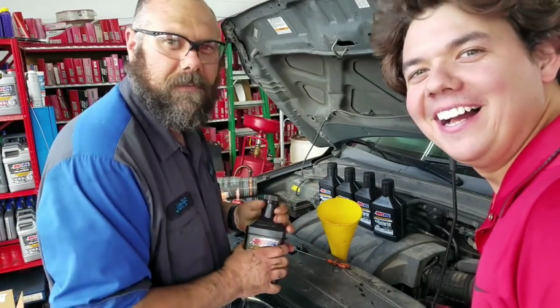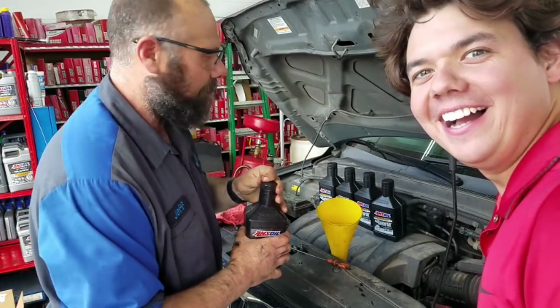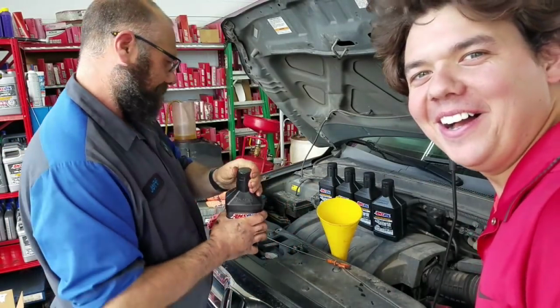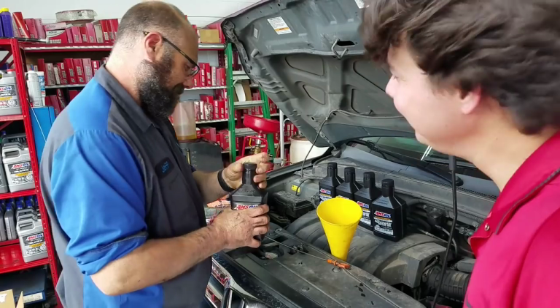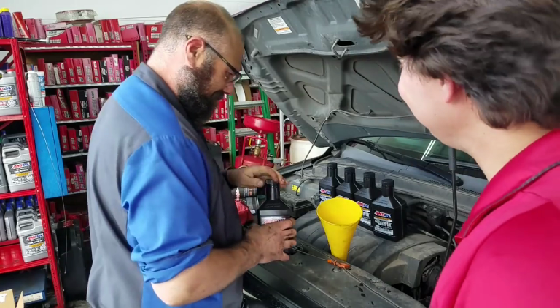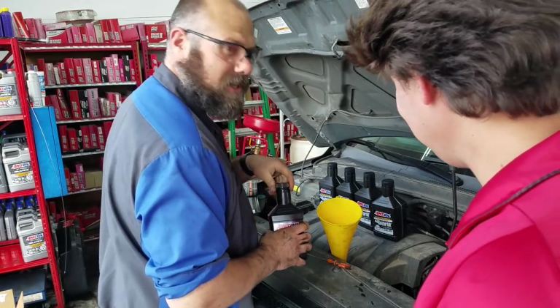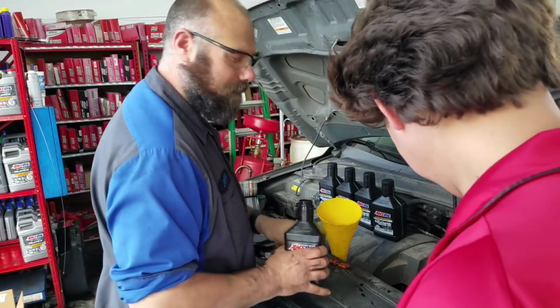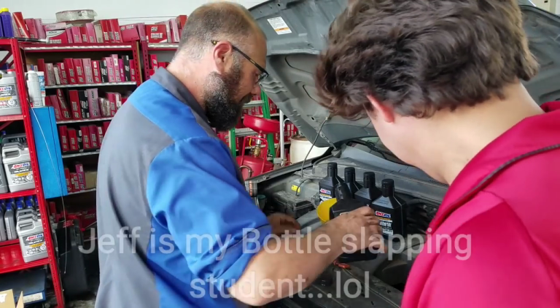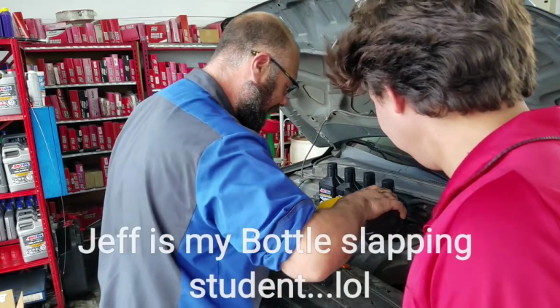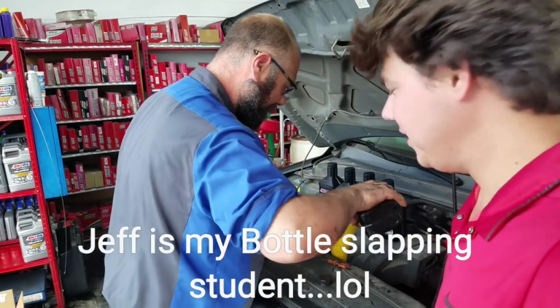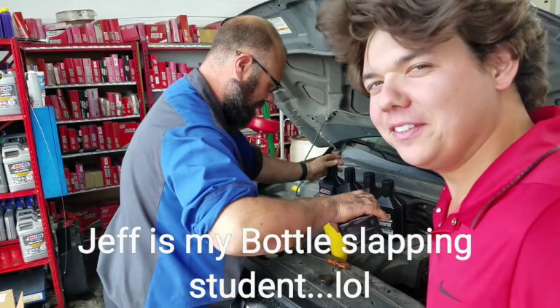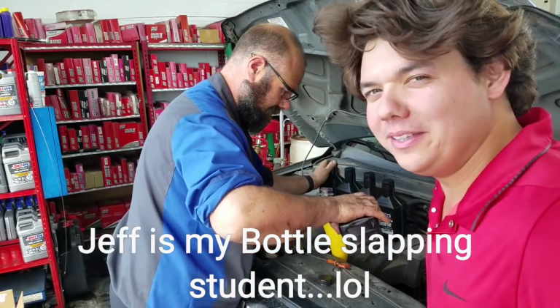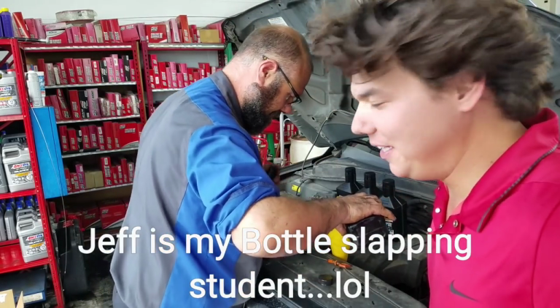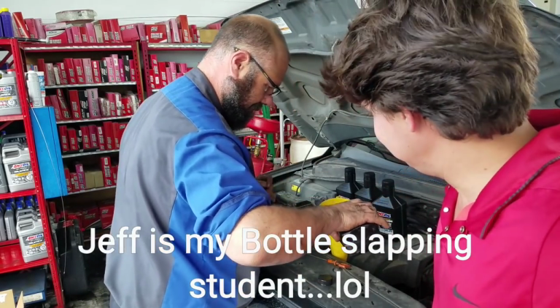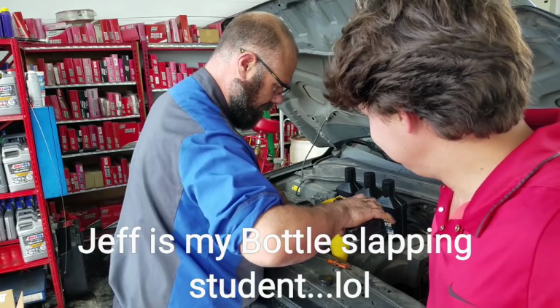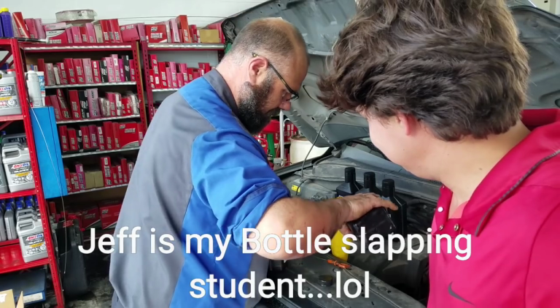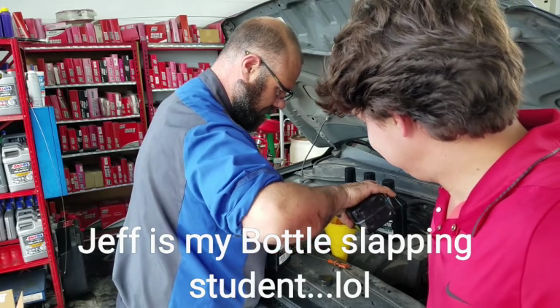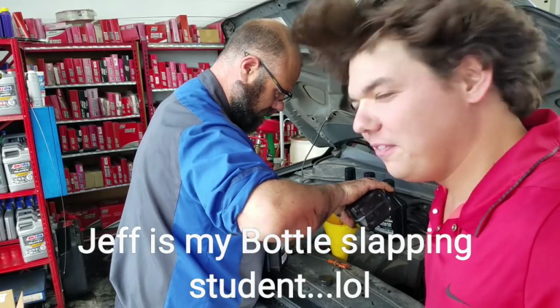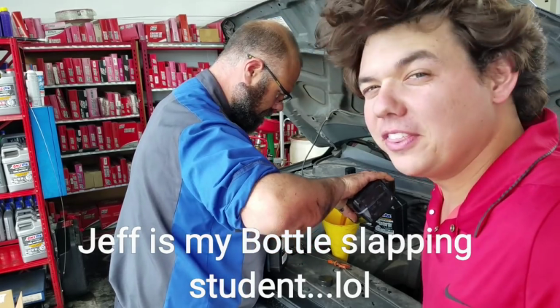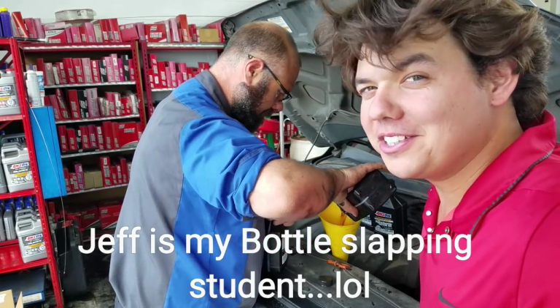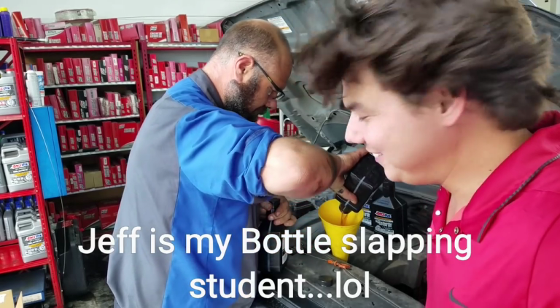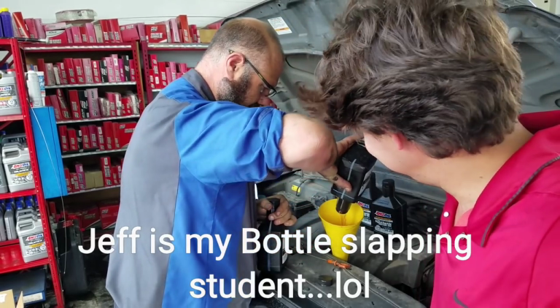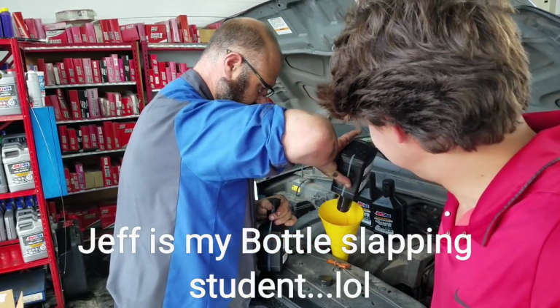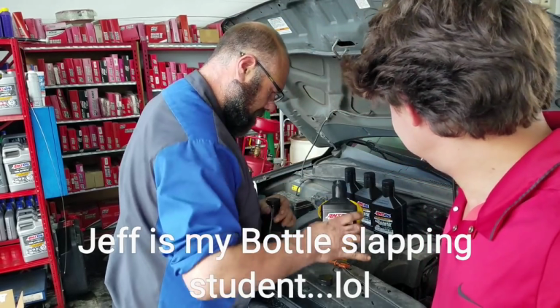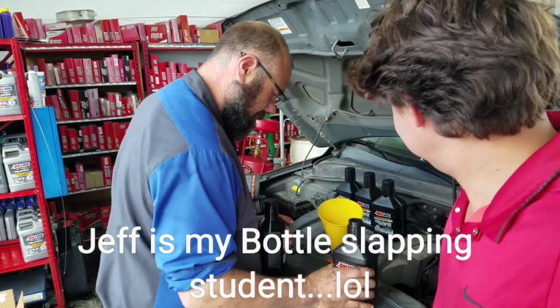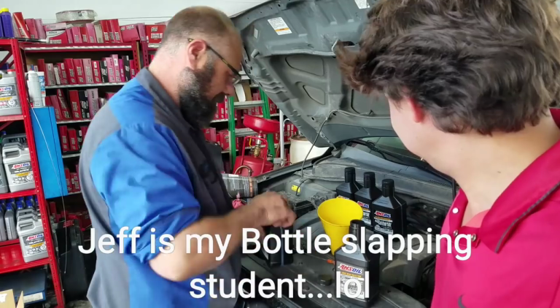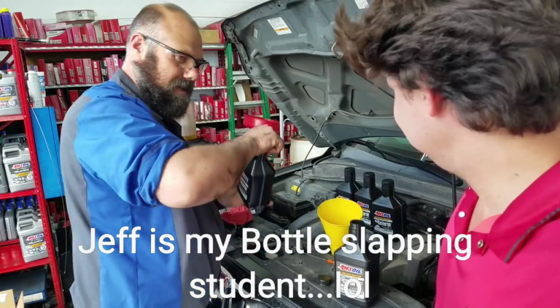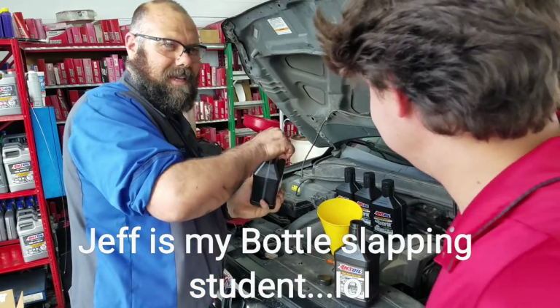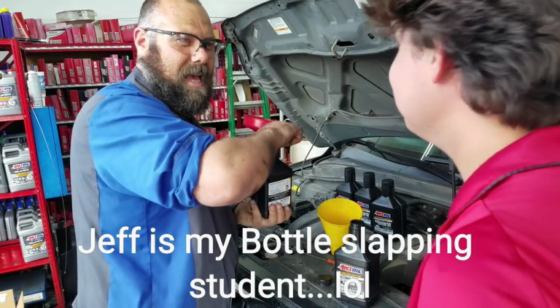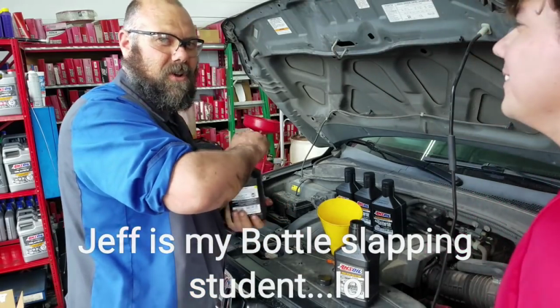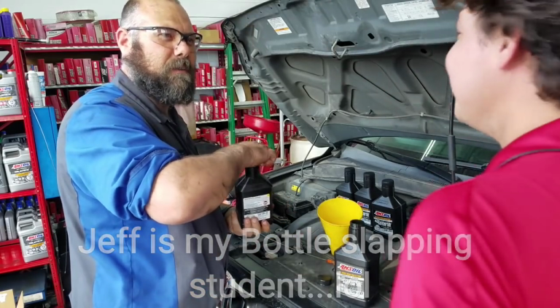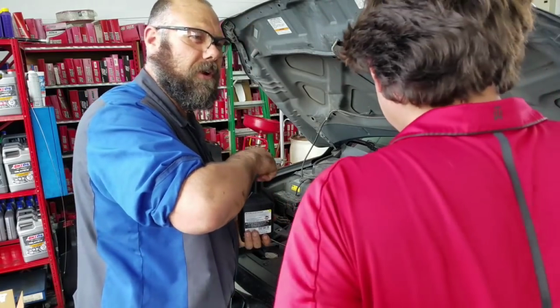Let's feel her up. I love it, Jeff. Is that a good enough slap? You can feel the thud — it's good.